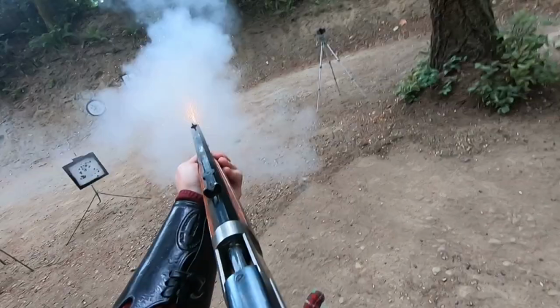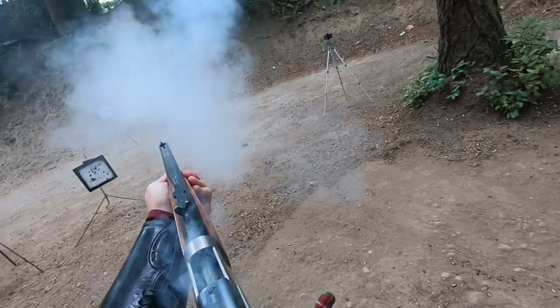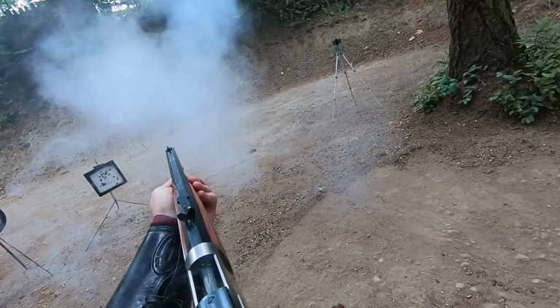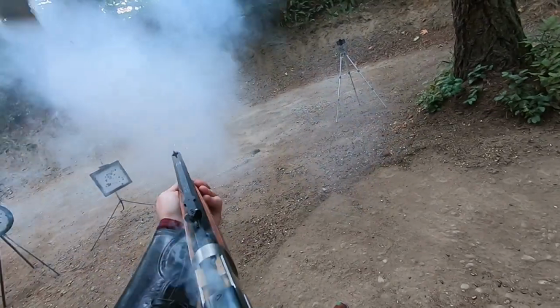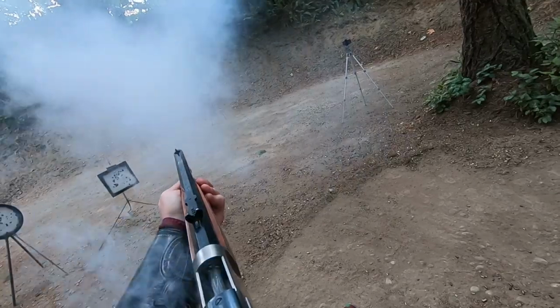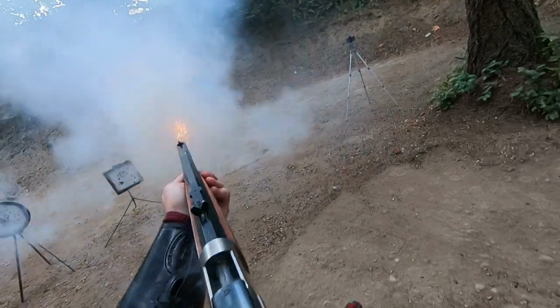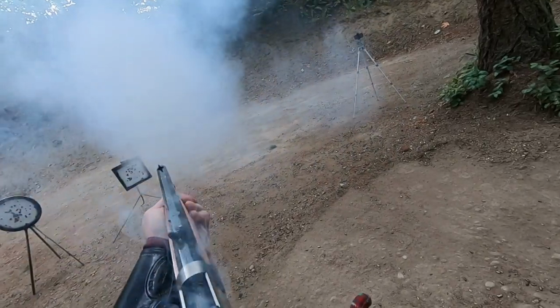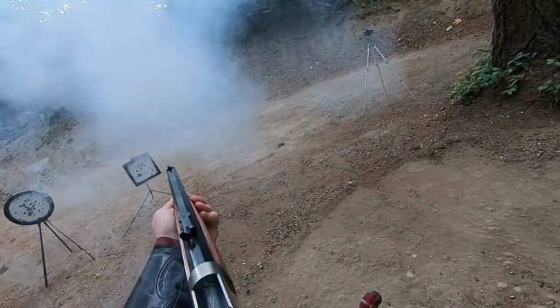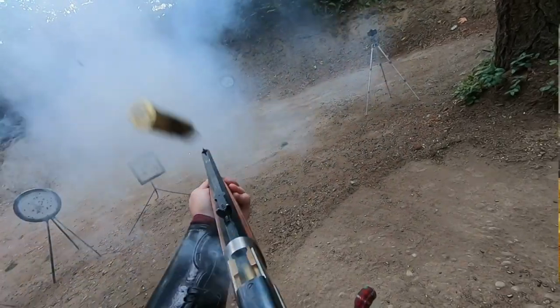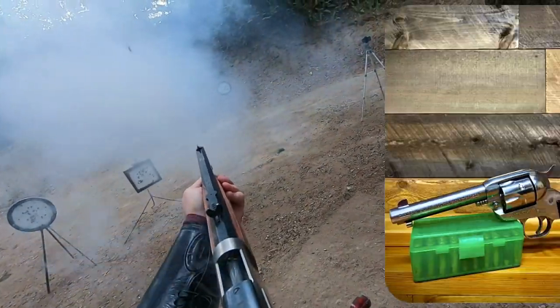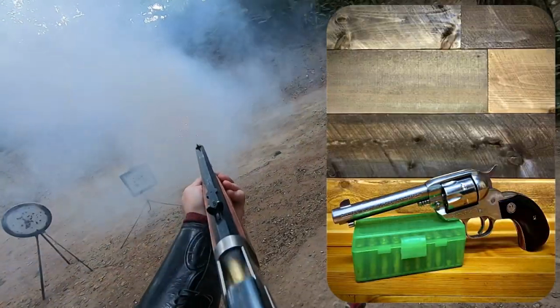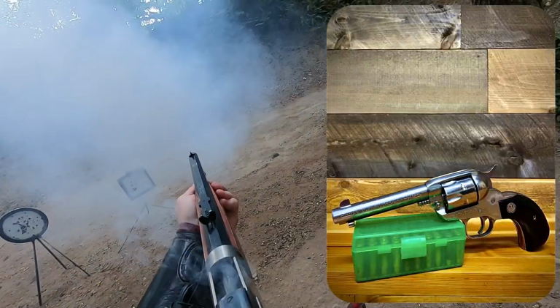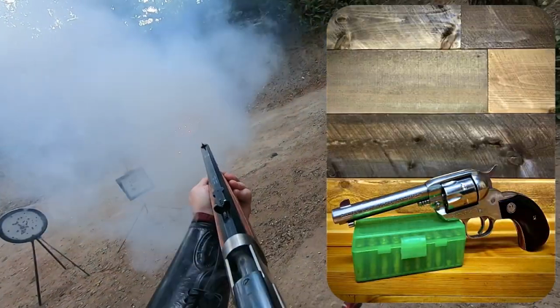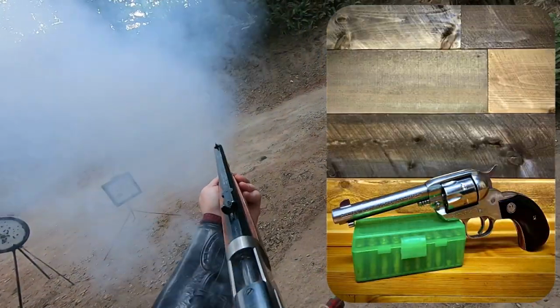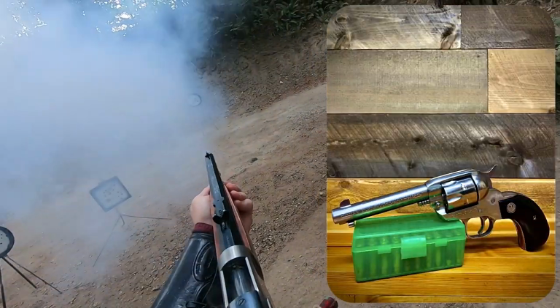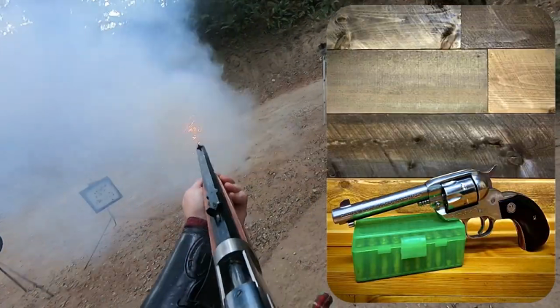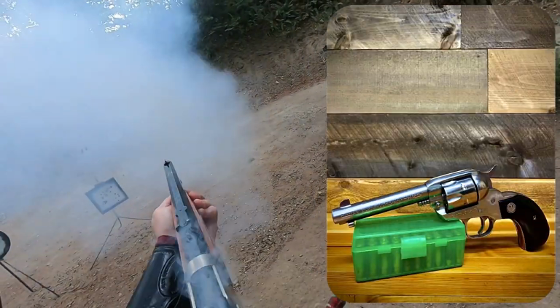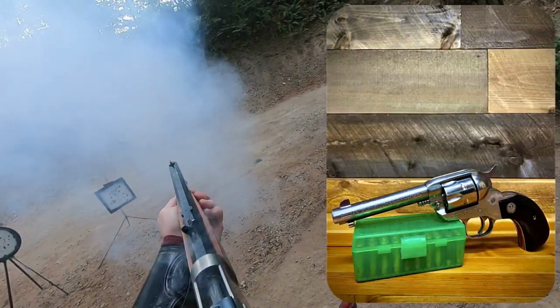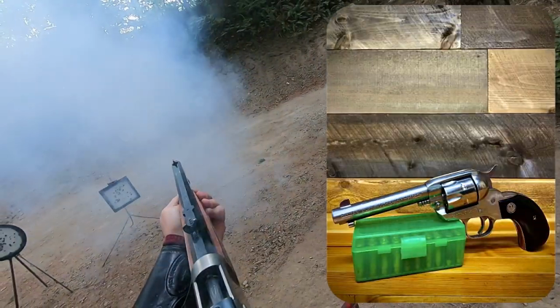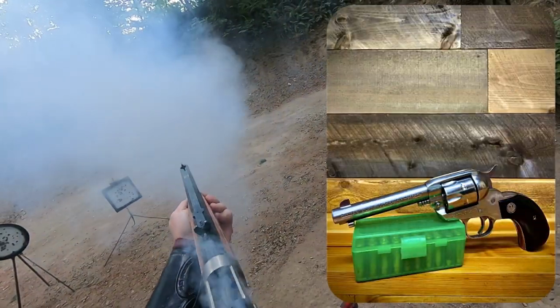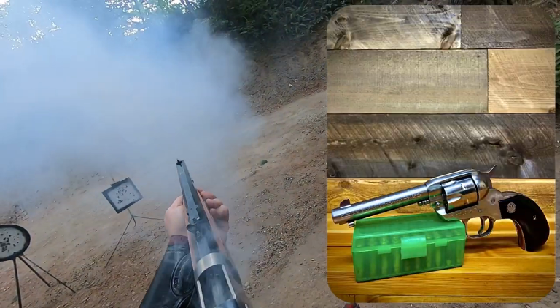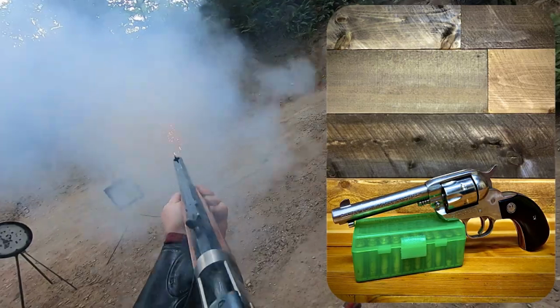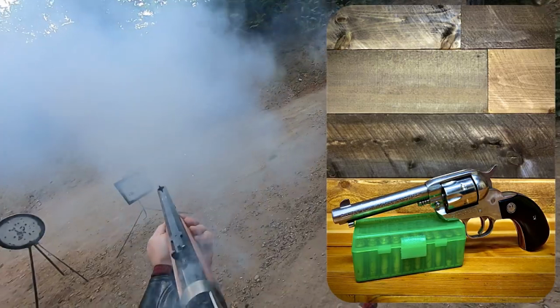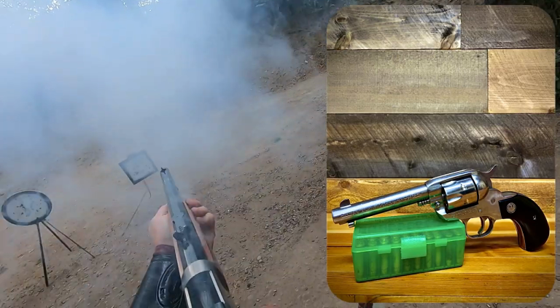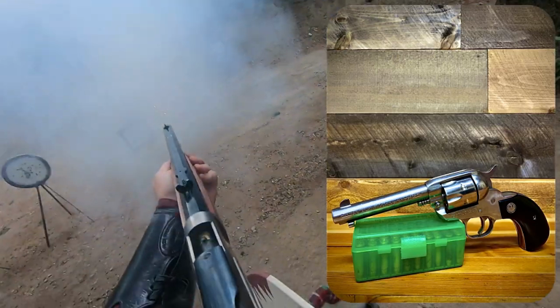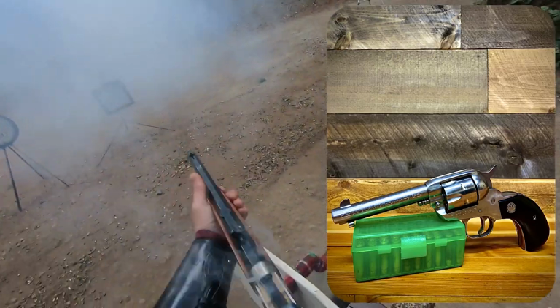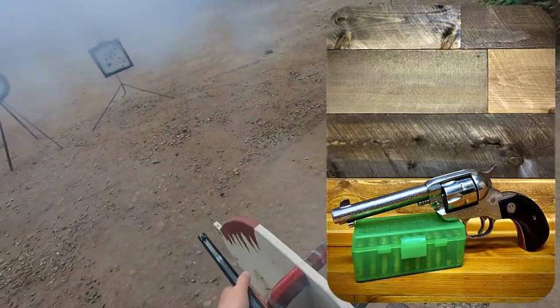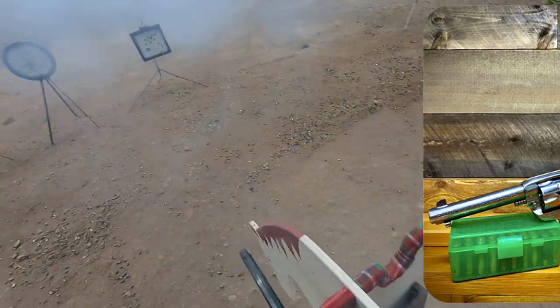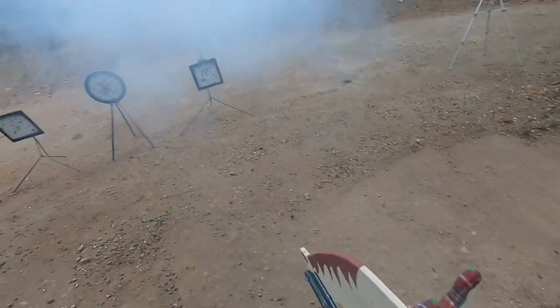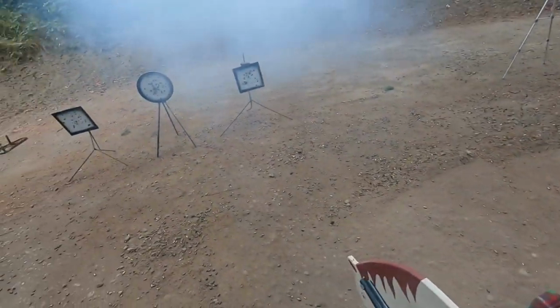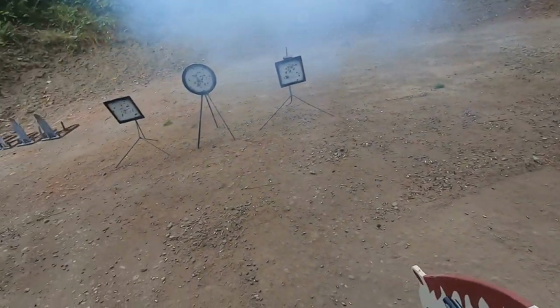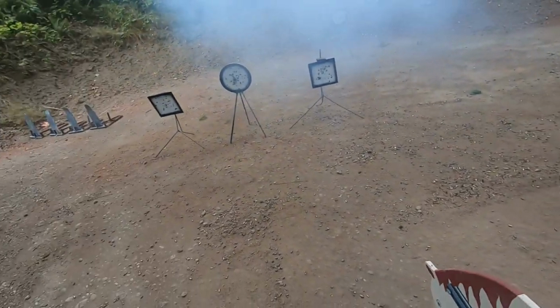Heck, I found myself having so much fun with these fast-shooting little revolvers that I'm sure I'll bring them out to the range again, provided Miss Harley lets me.